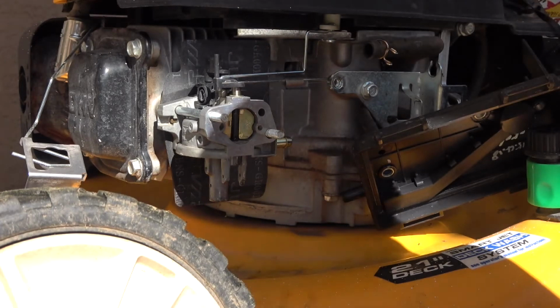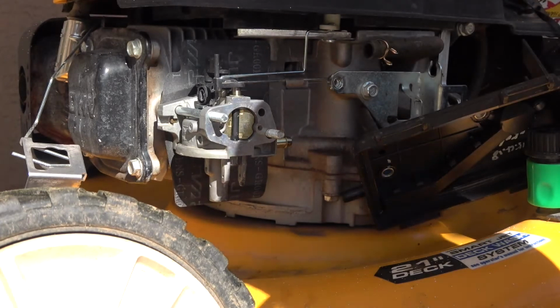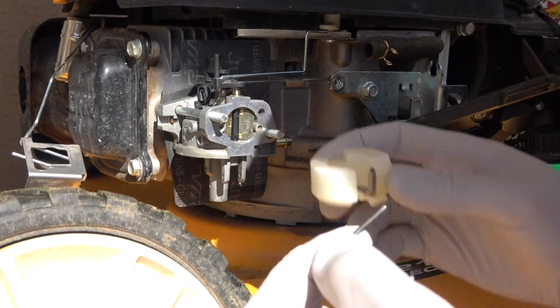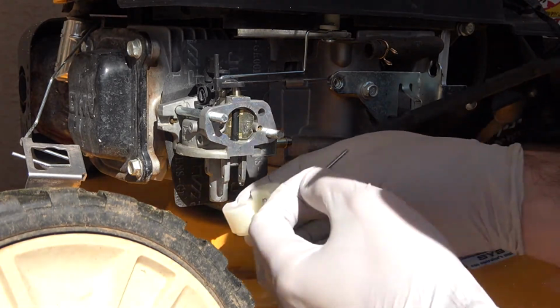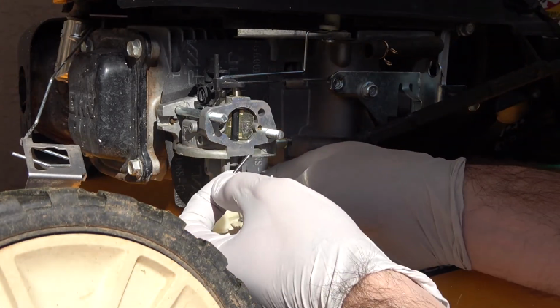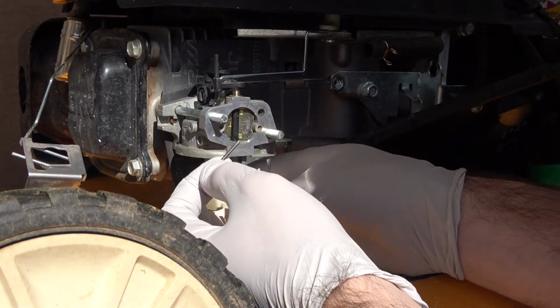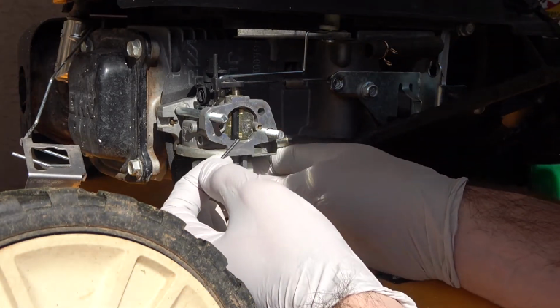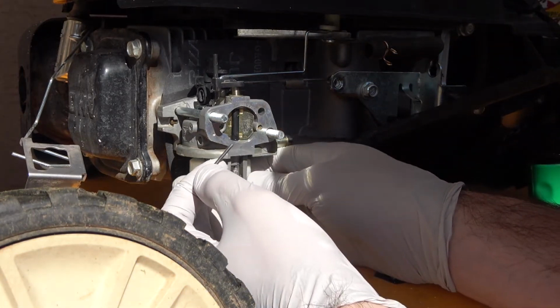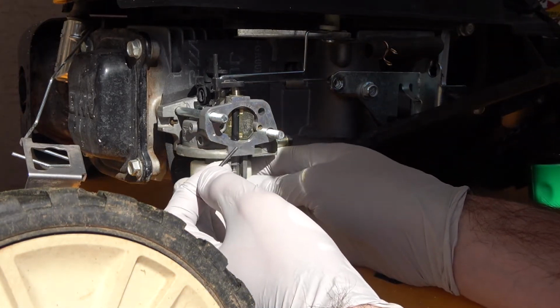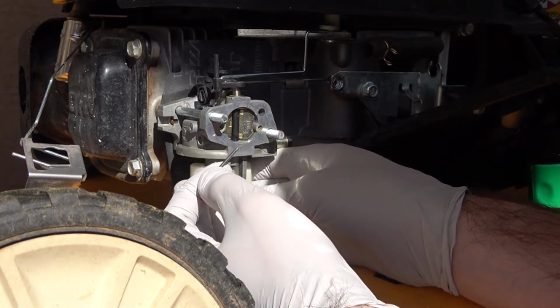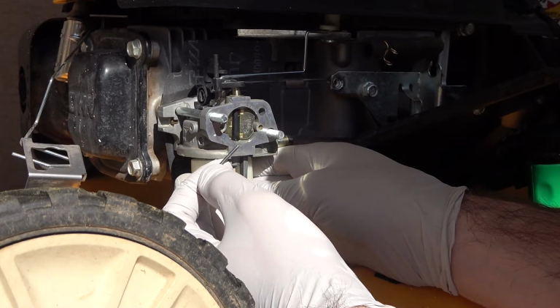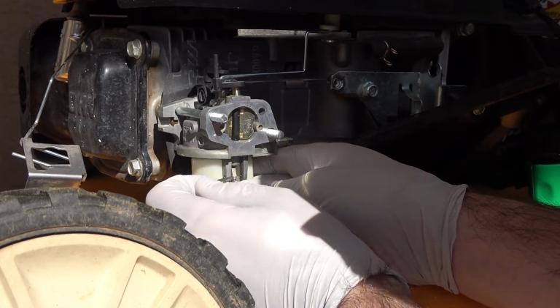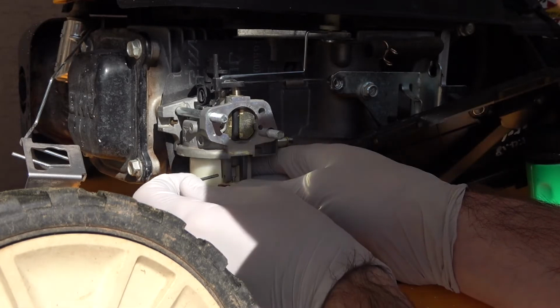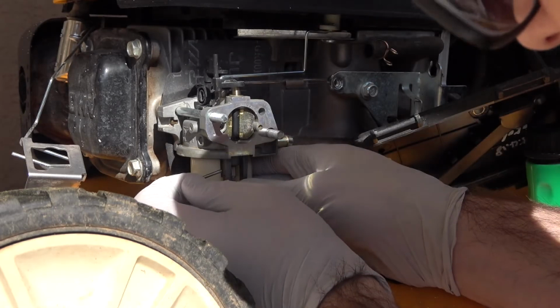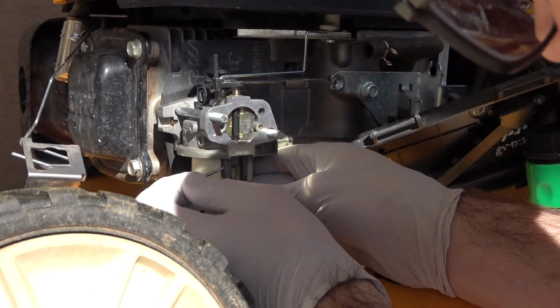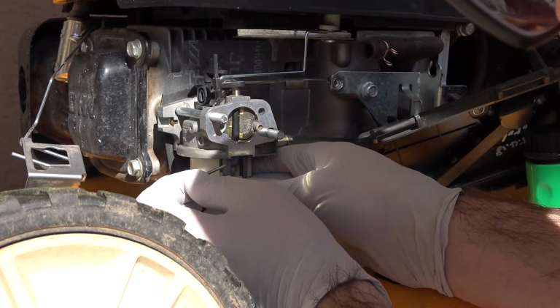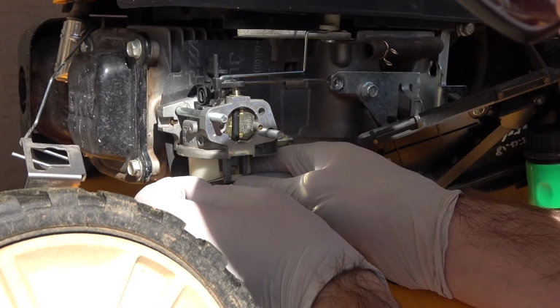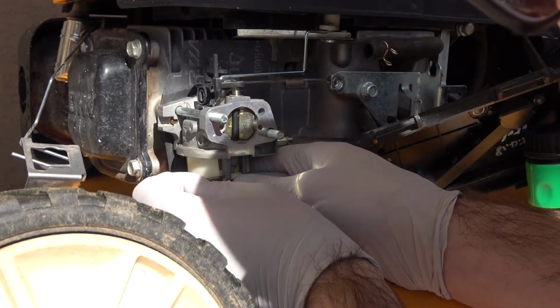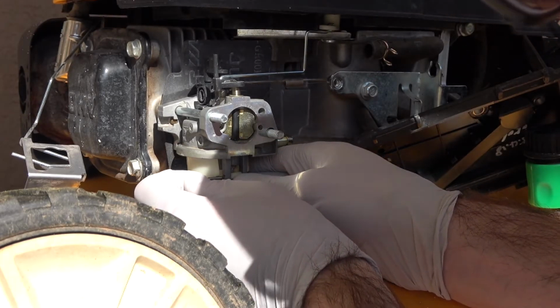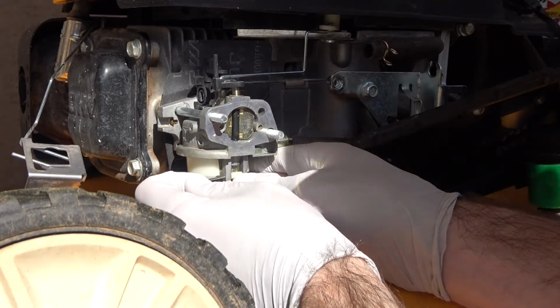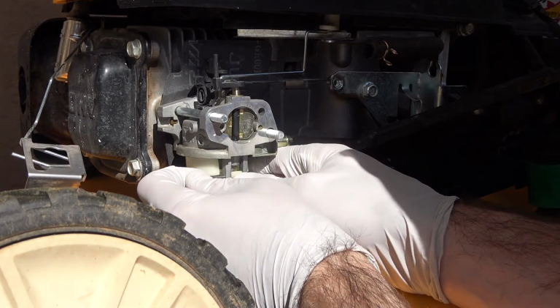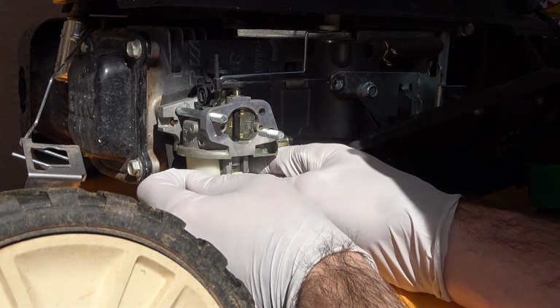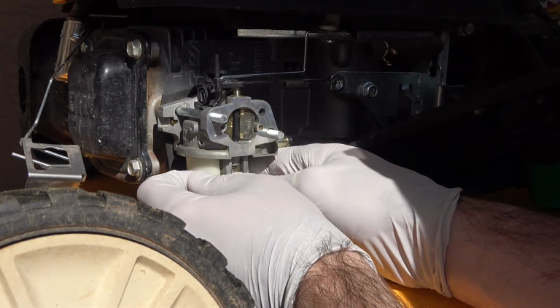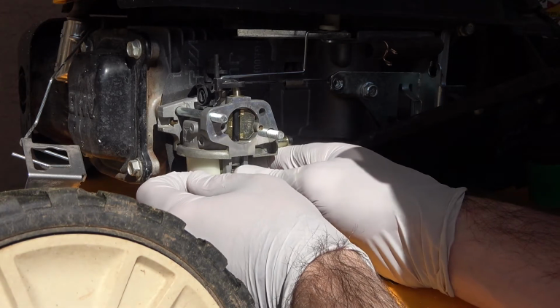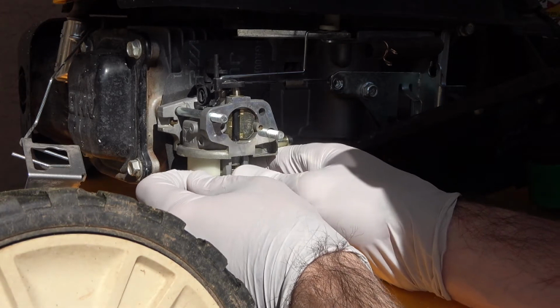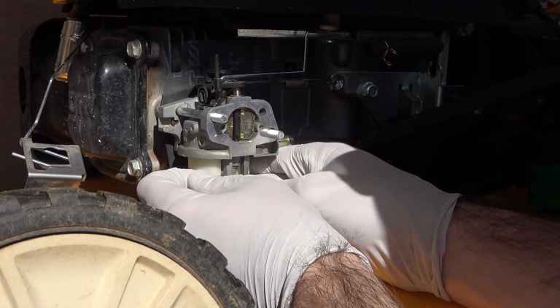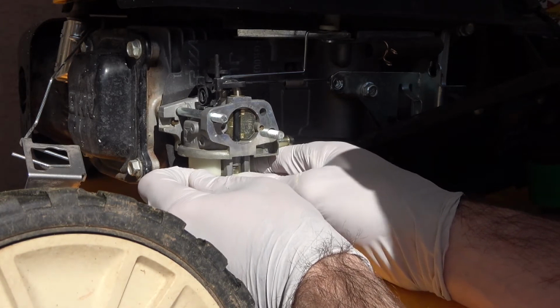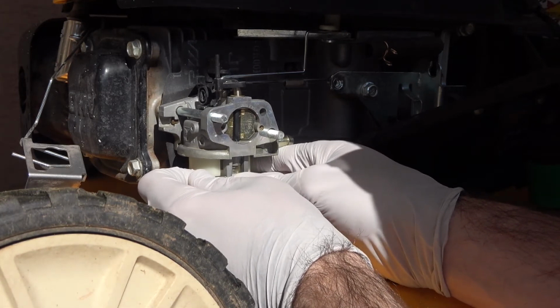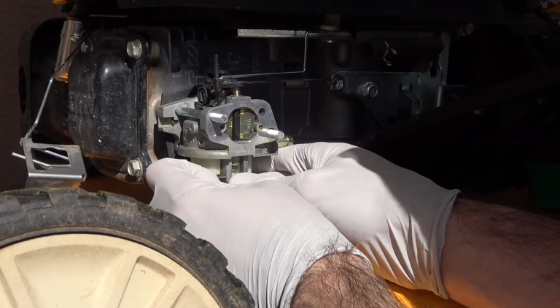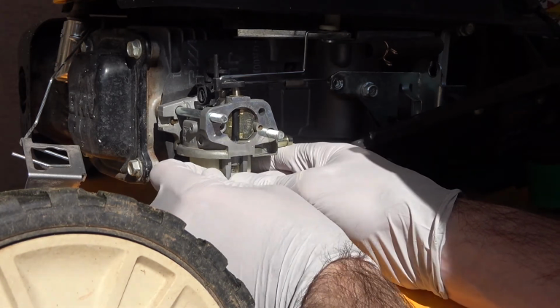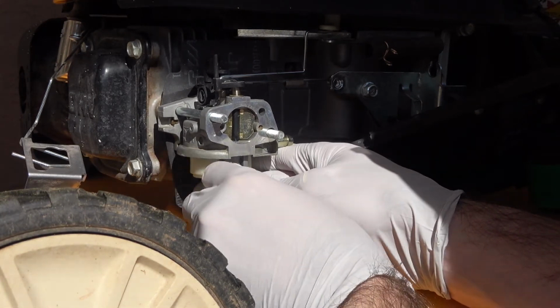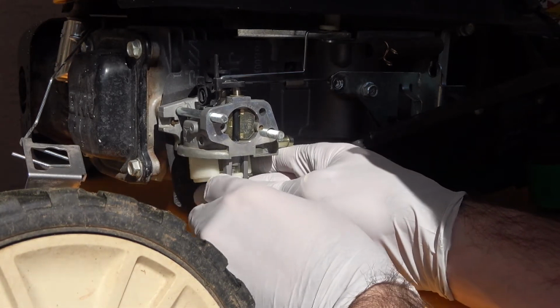I never thought I'd be making a video on carburetors since they were mostly out of fashion by the time I was born, but they're still used in a variety of applications today. In my case, a two-stroke lawnmower engine, and because I'd never really worked on one before I had to go do a little bit of research.